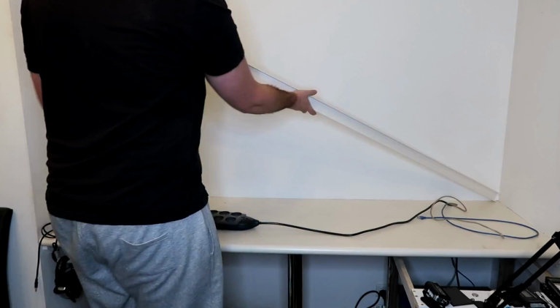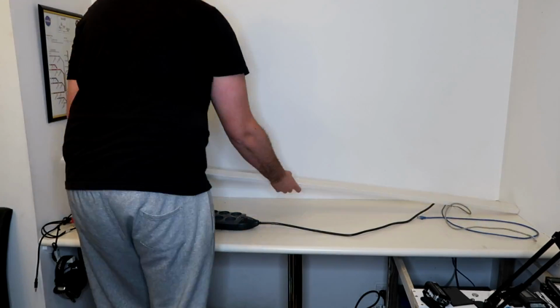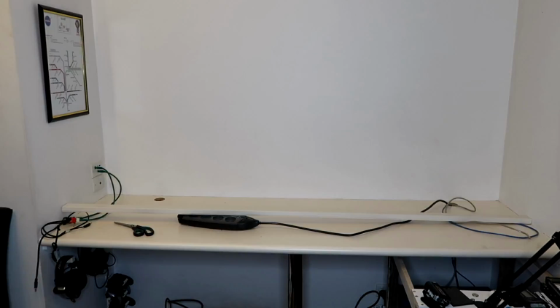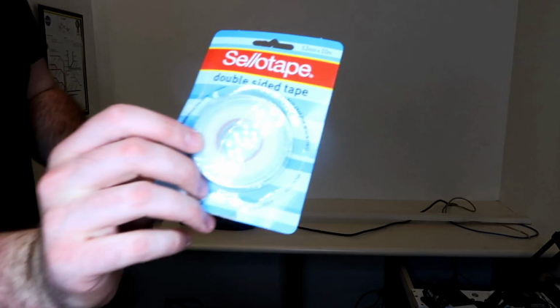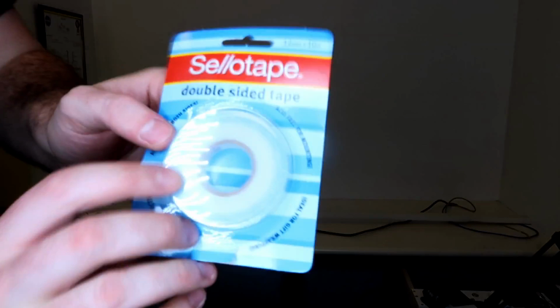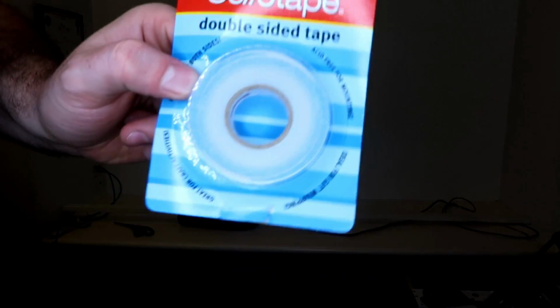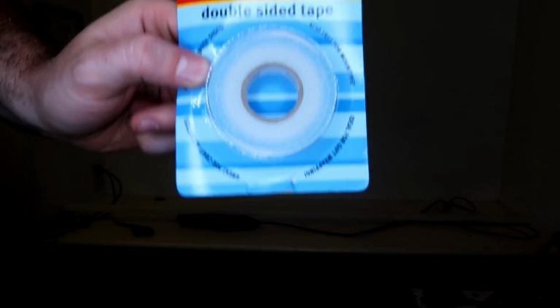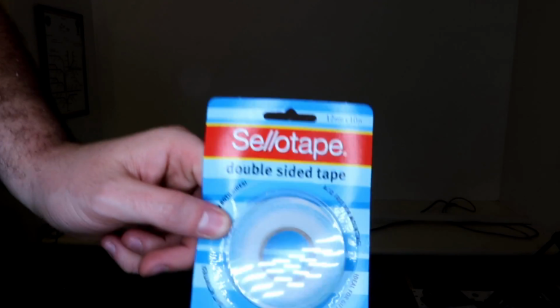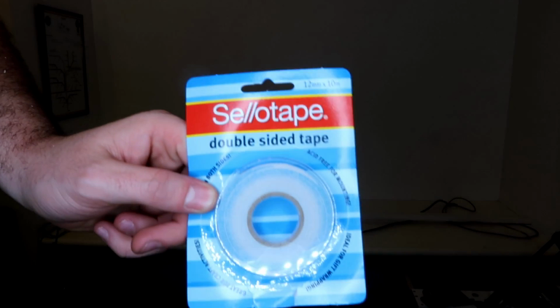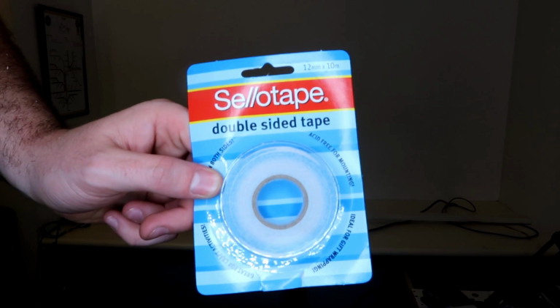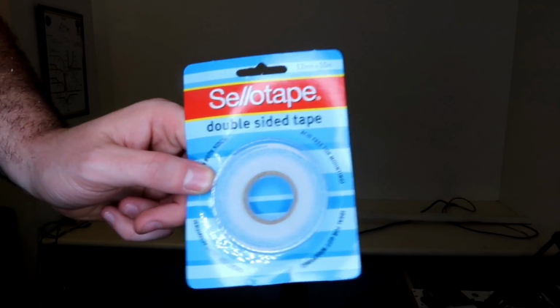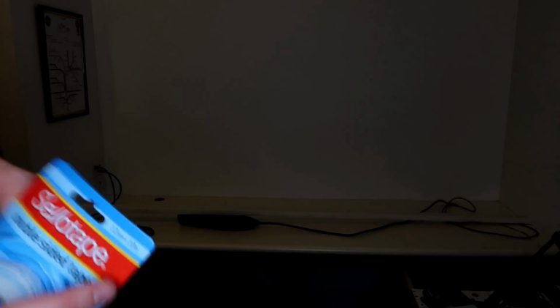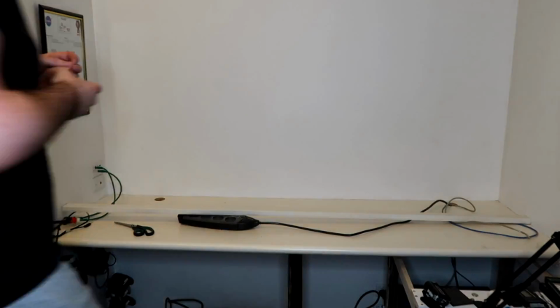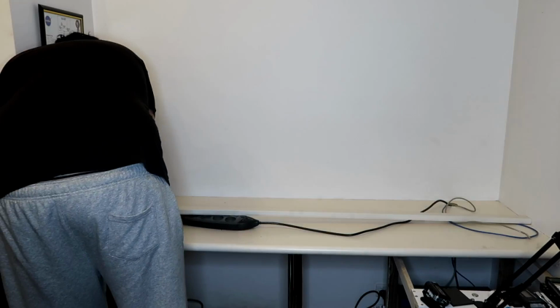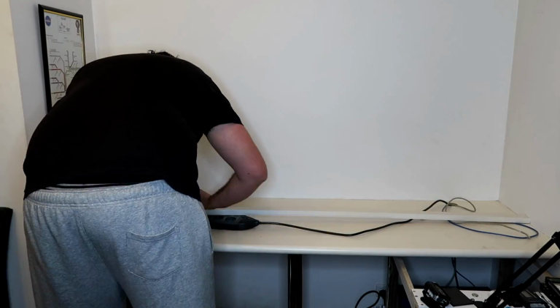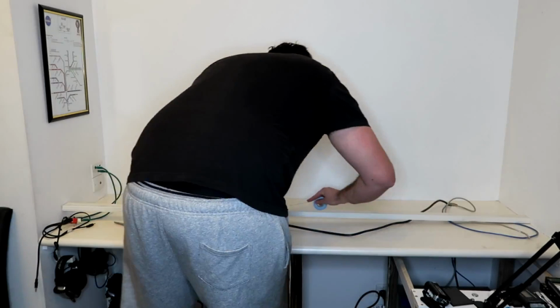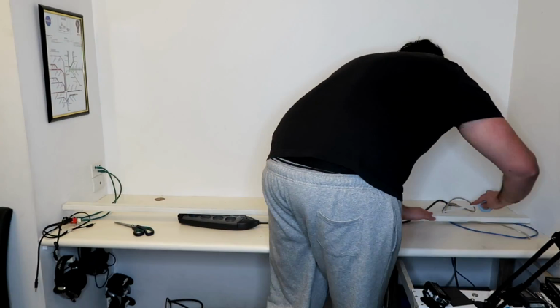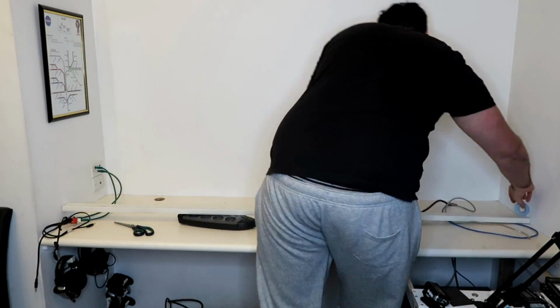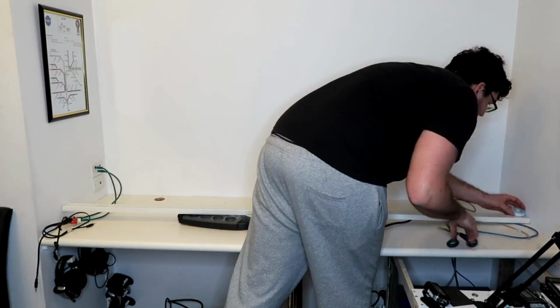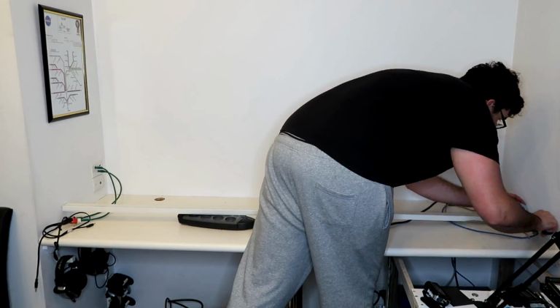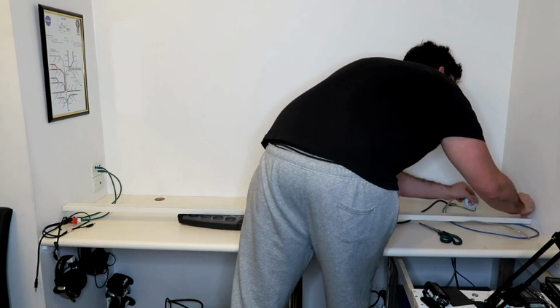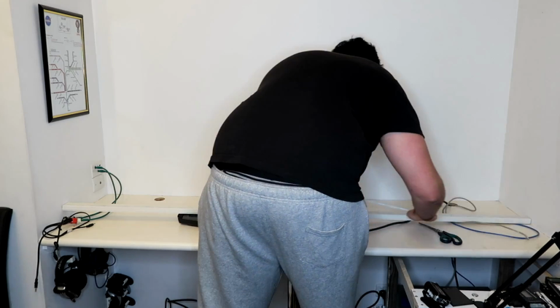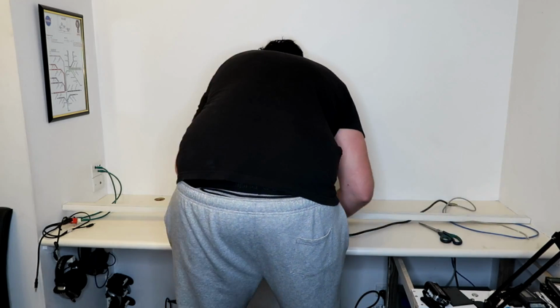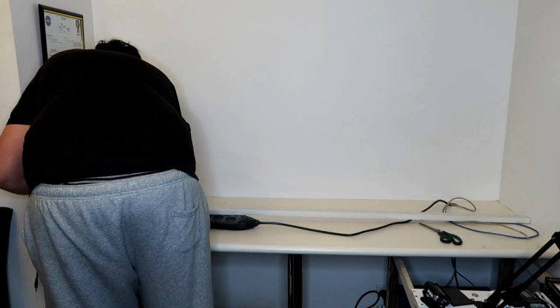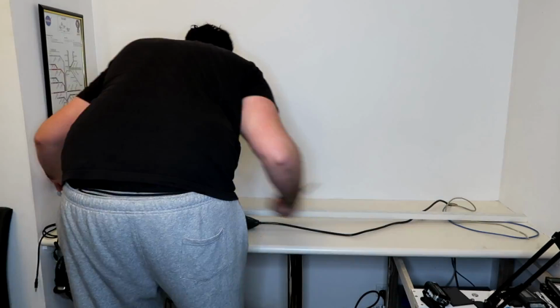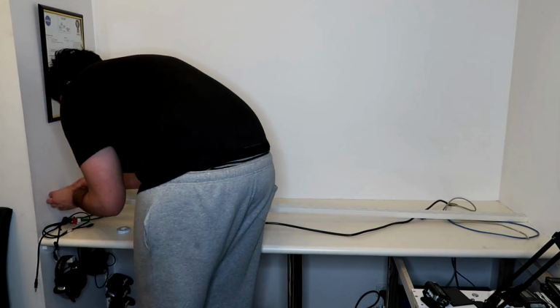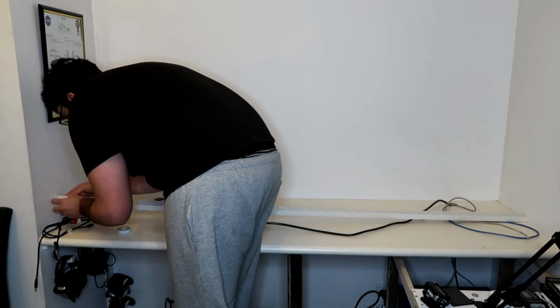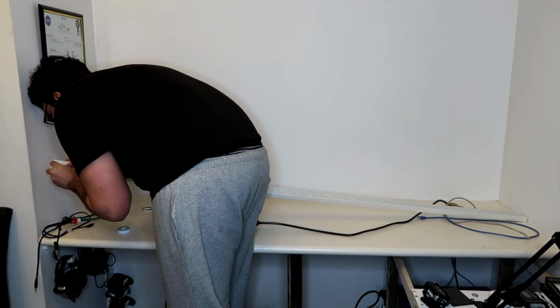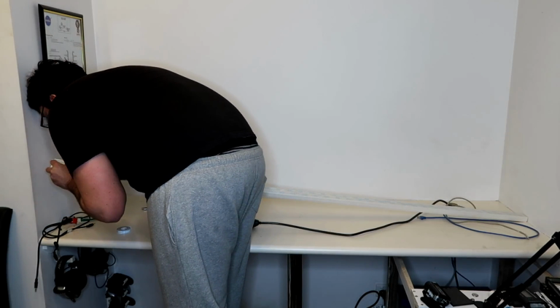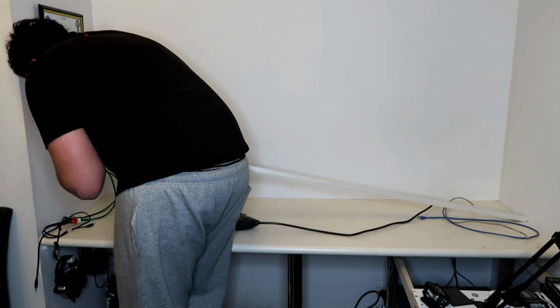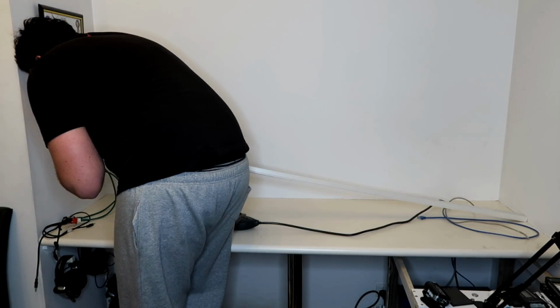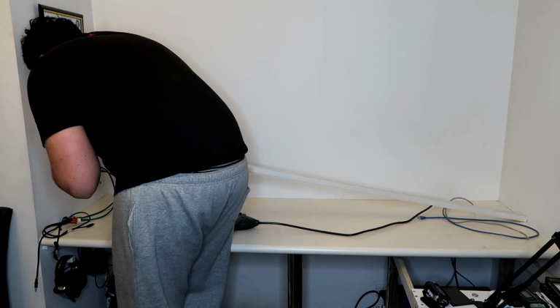To mount these down, I'm going to use a combination of double-sided tape, and I'm also going to screw them into the studs where I can. Hopefully that'll hold that conduit on nice and tight to the wall.